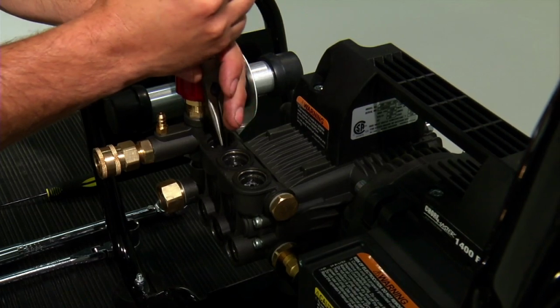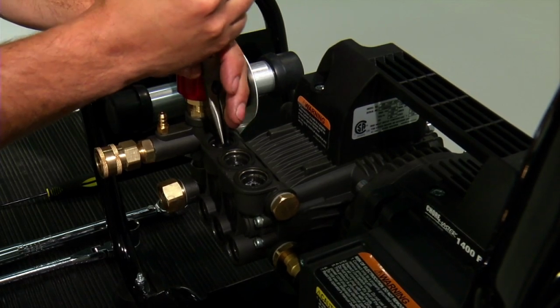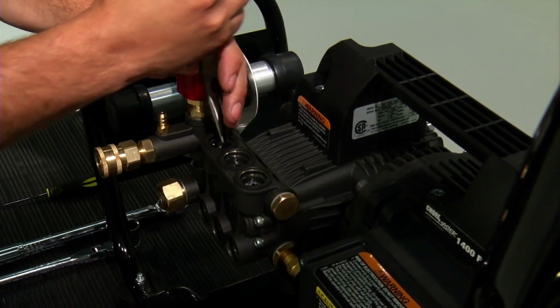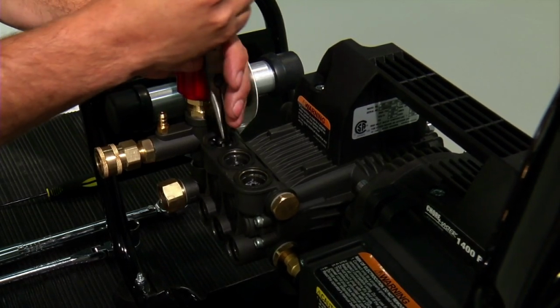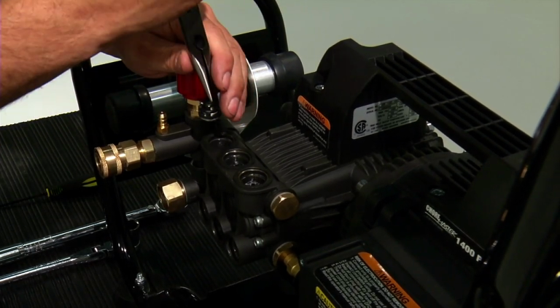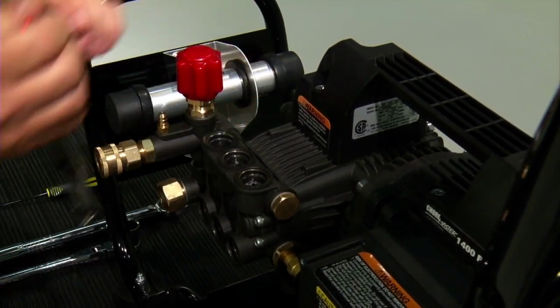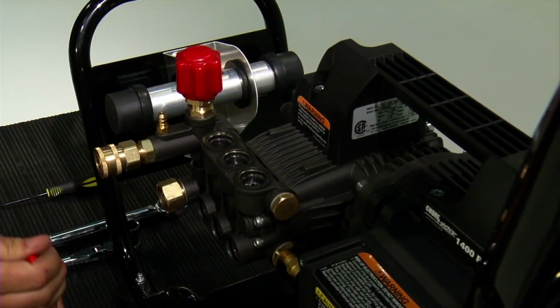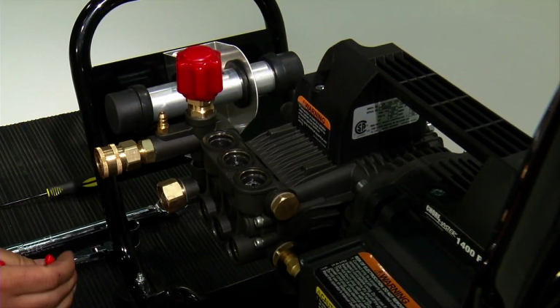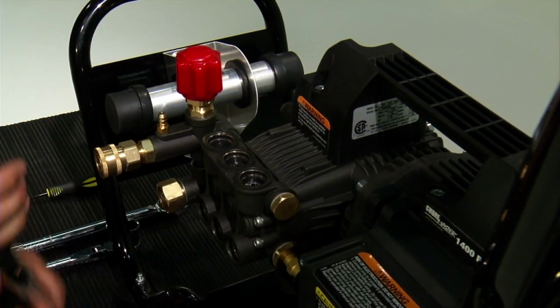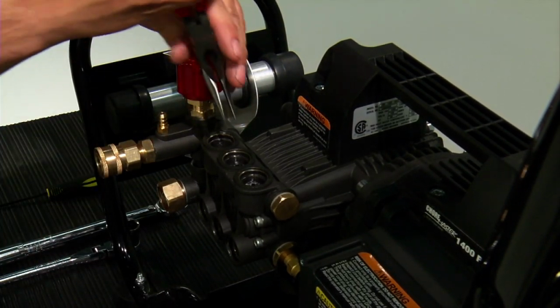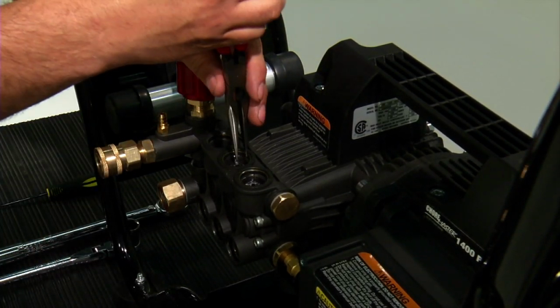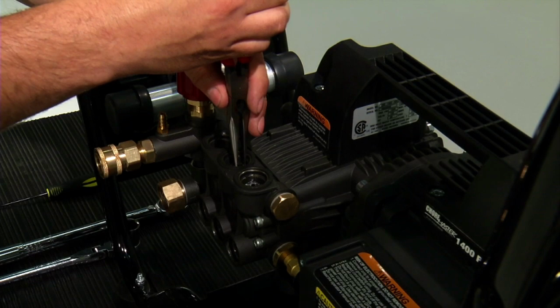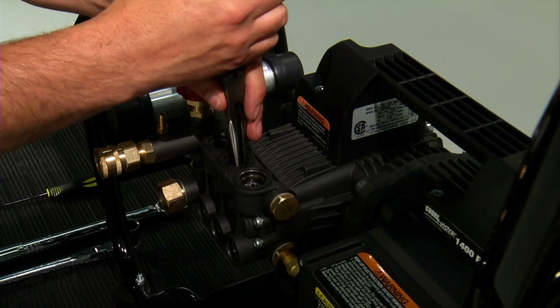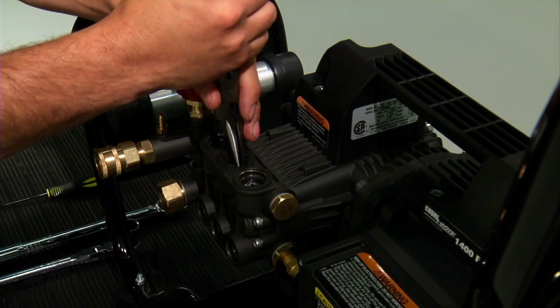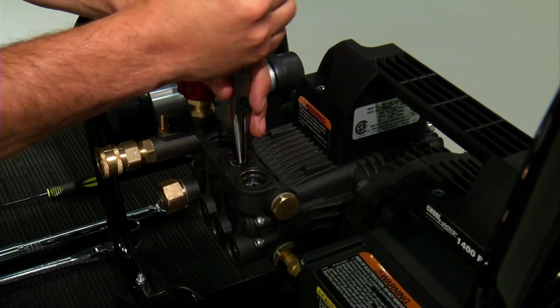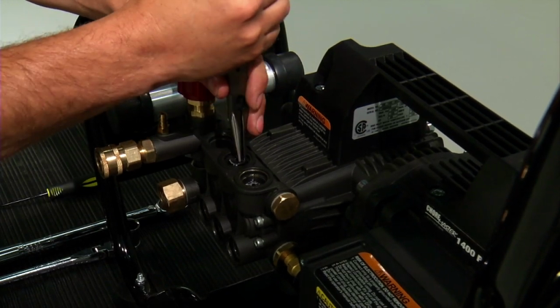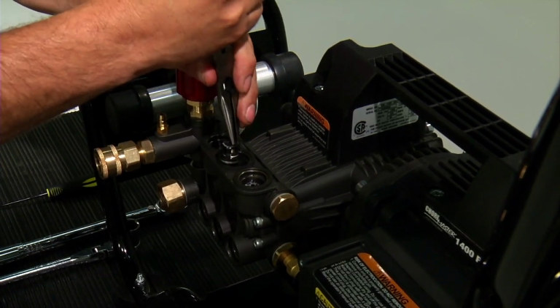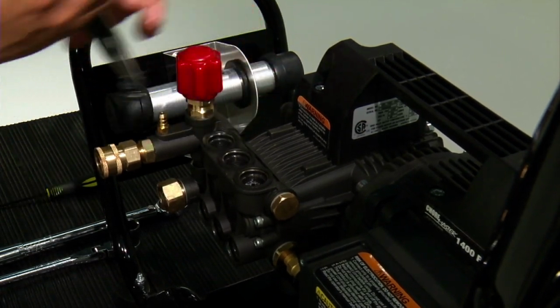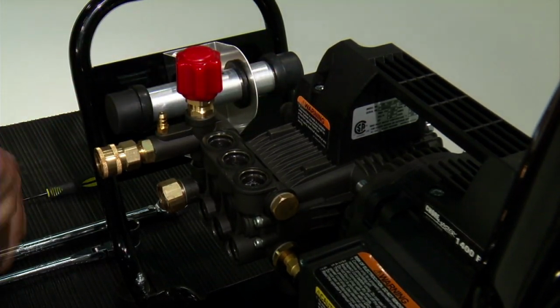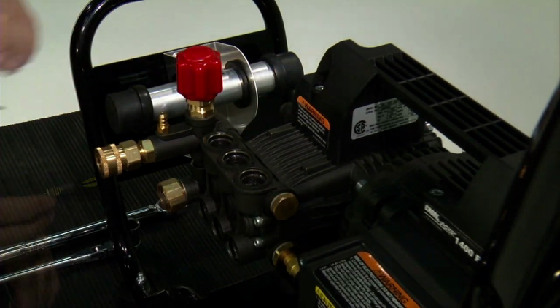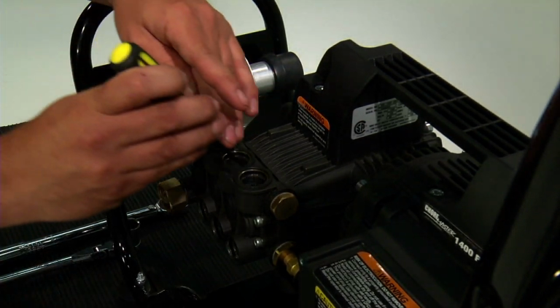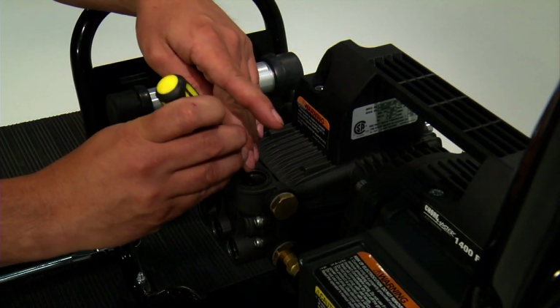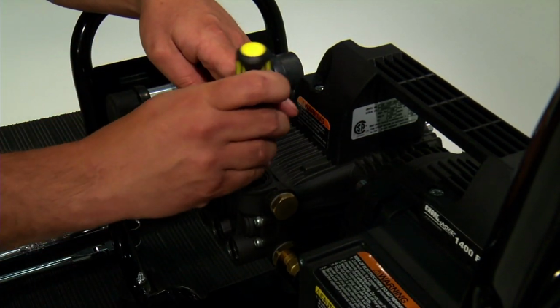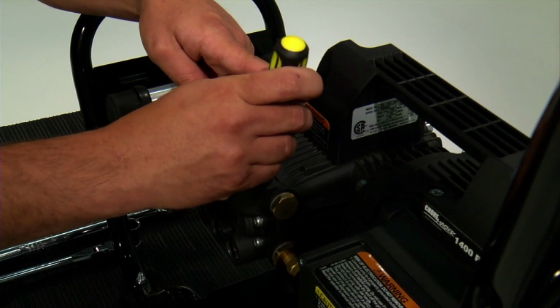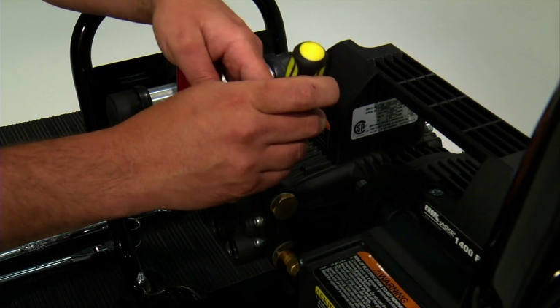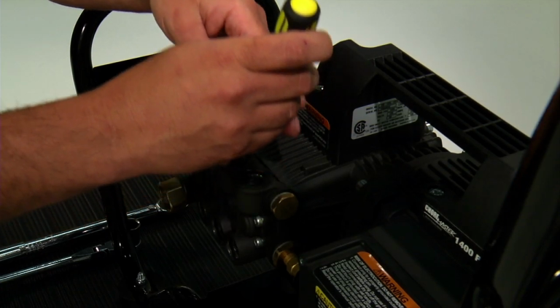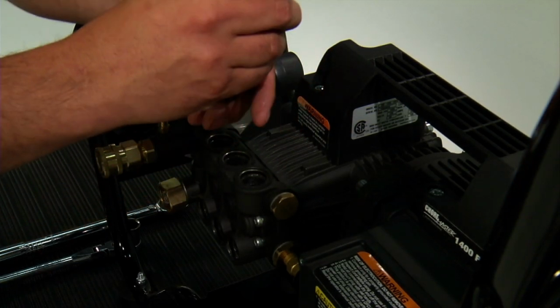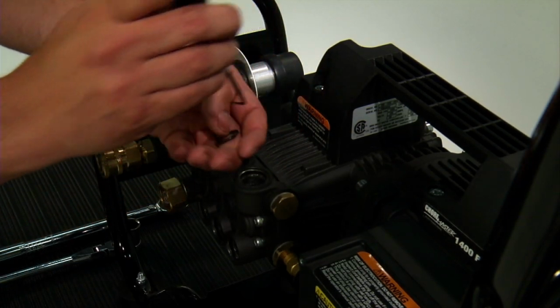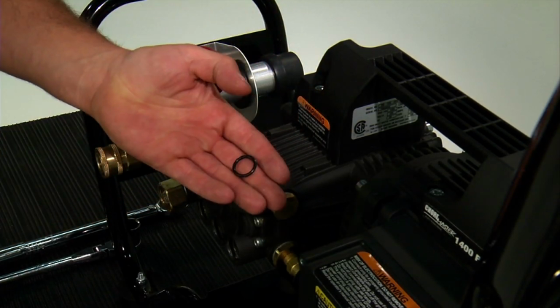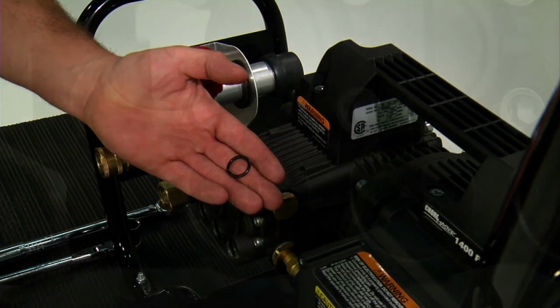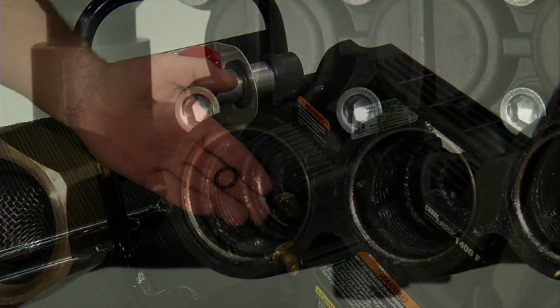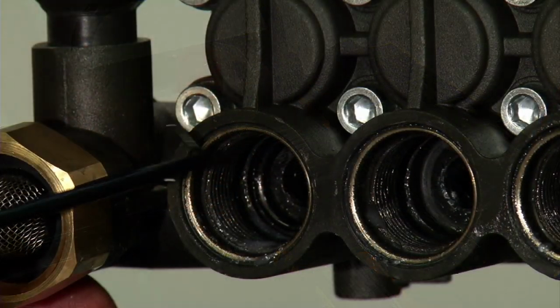Using the needle nose pliers, remove the six valves from the pump head ports. Using the o-ring pick, remove the six o-rings from inside the pump head valve ports.